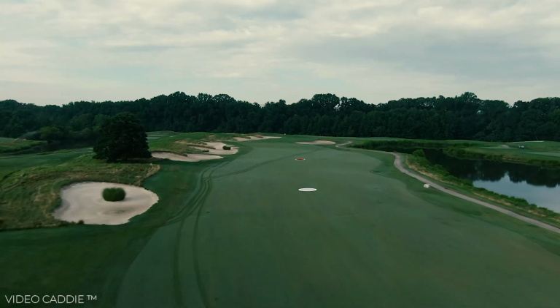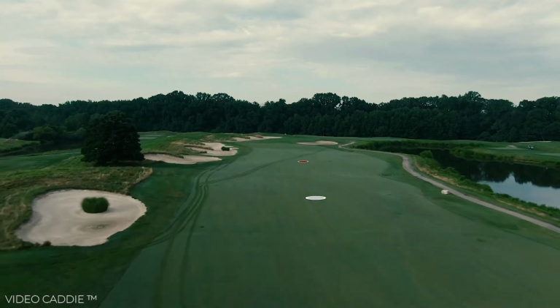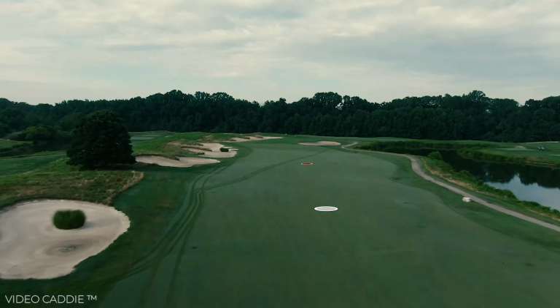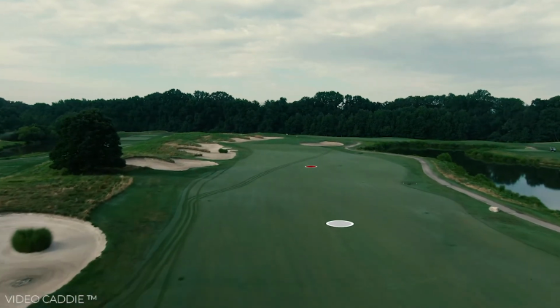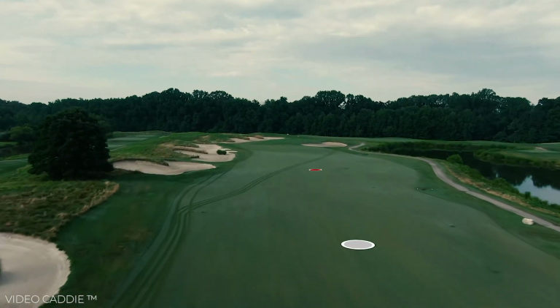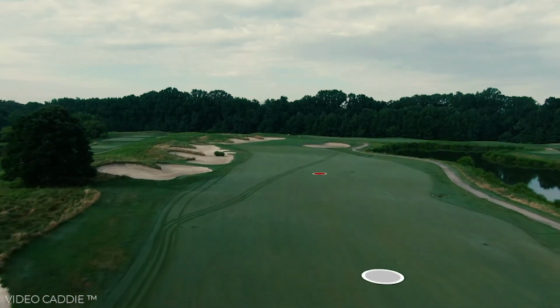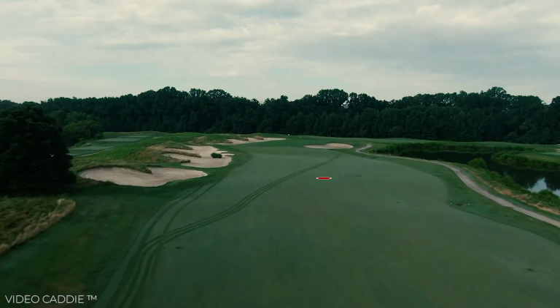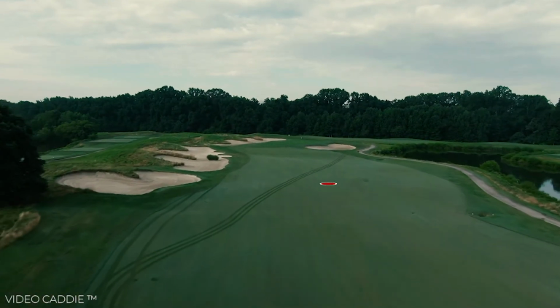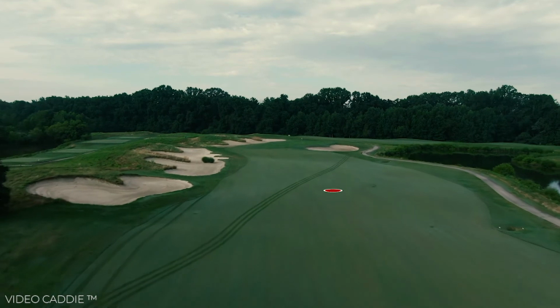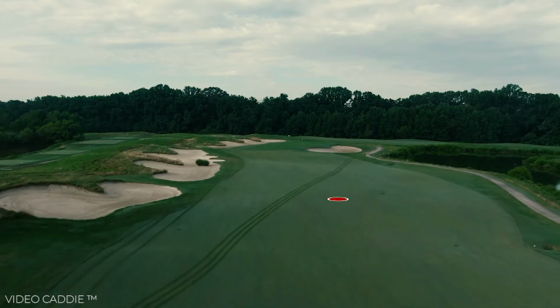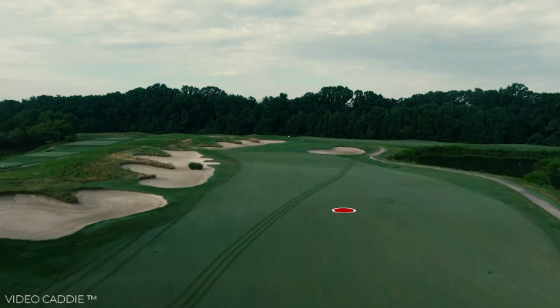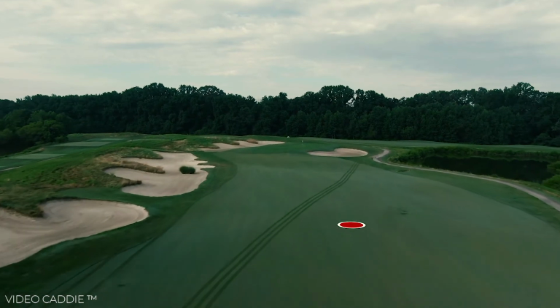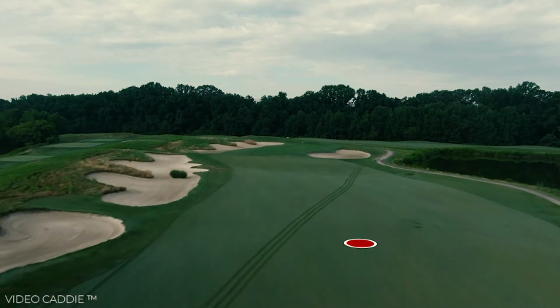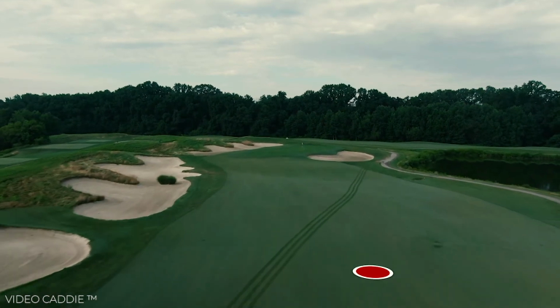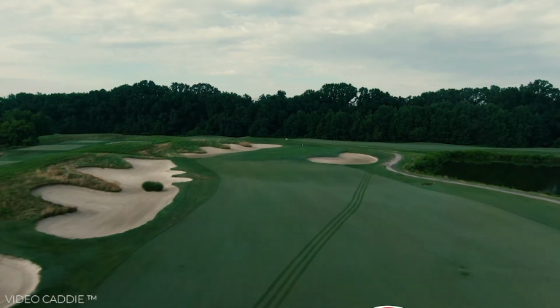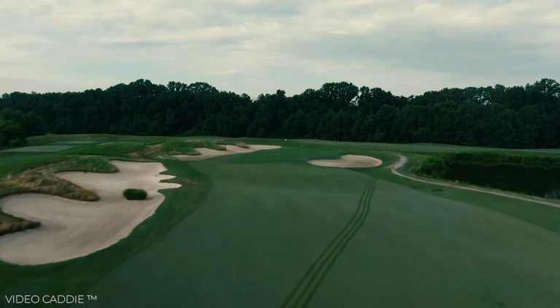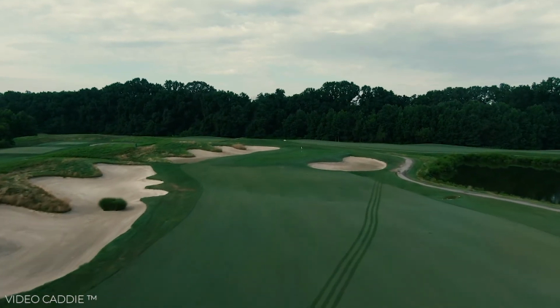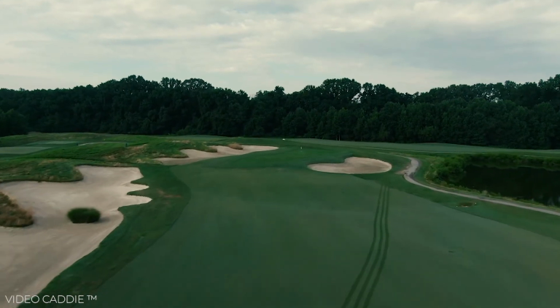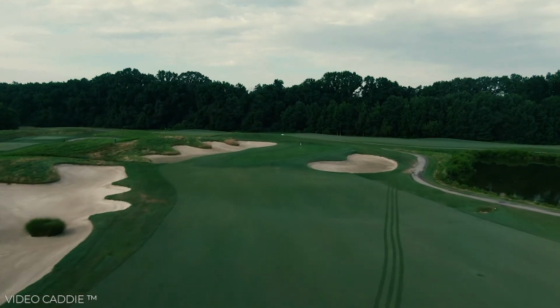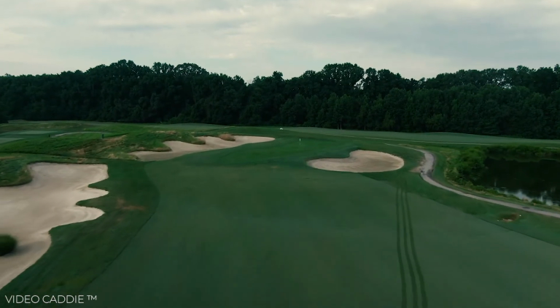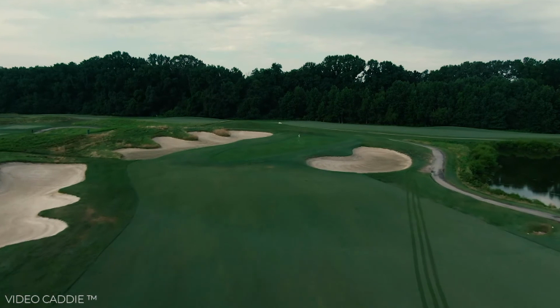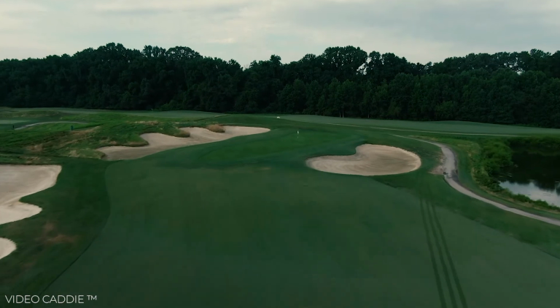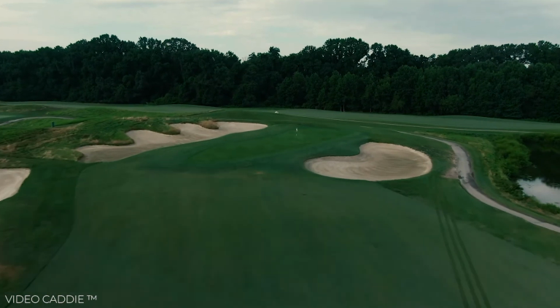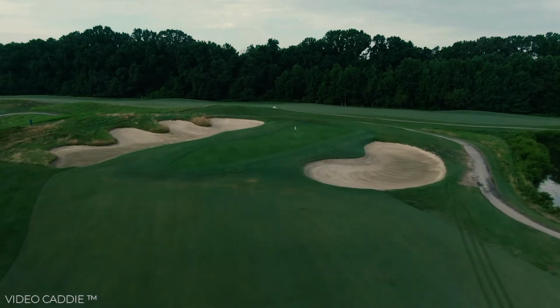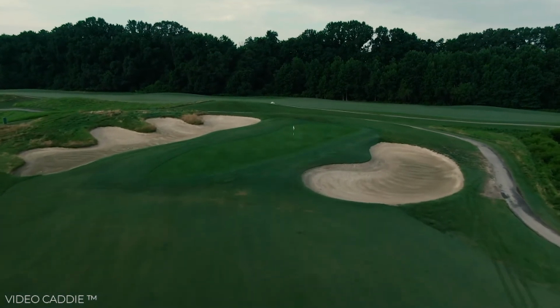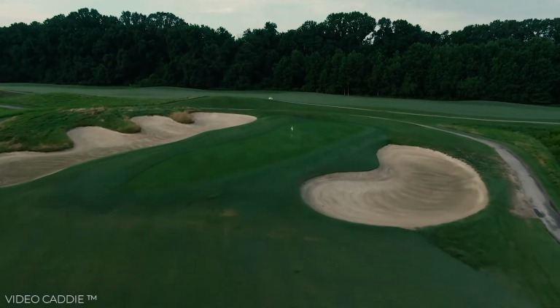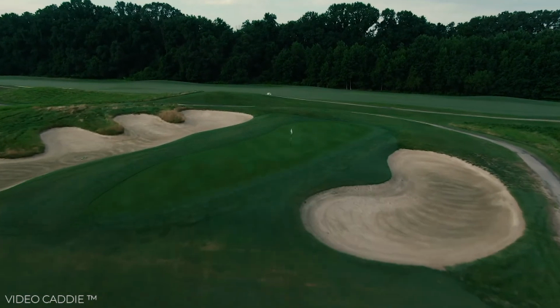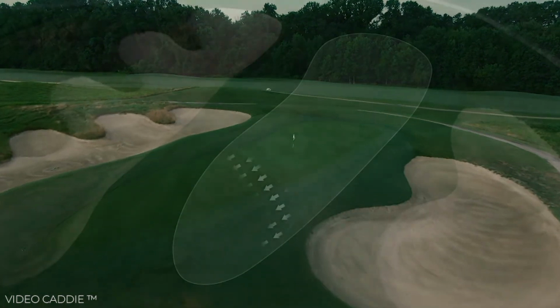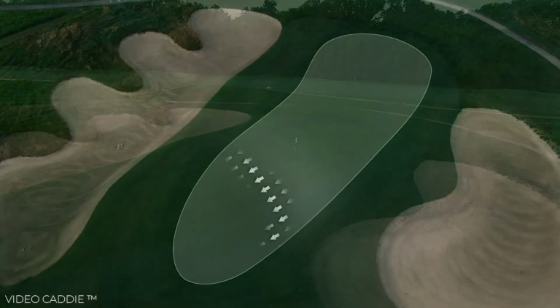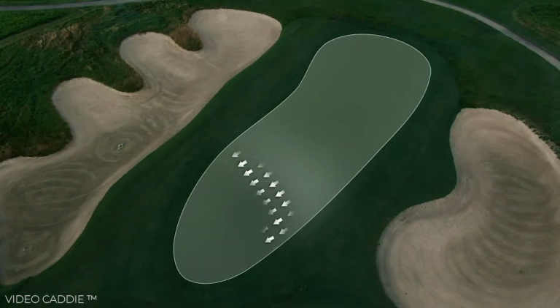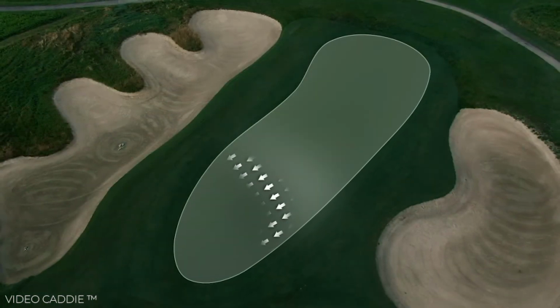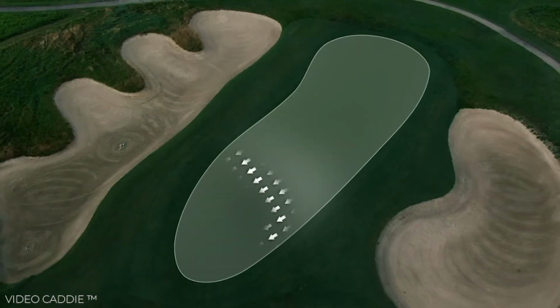If you can avoid the bunkers on the left with your second shot, a third shot from the left side of the fairway will leave you with the best angle into this long, skinny green that's protected by two deep sand traps to the left and right.